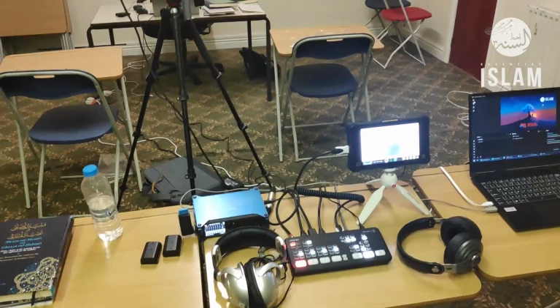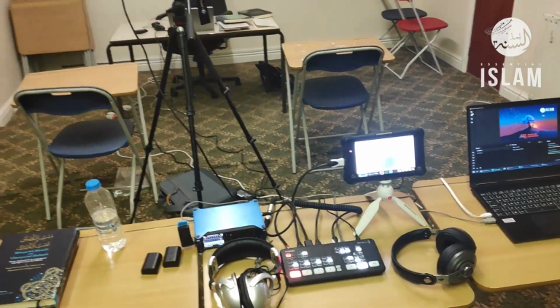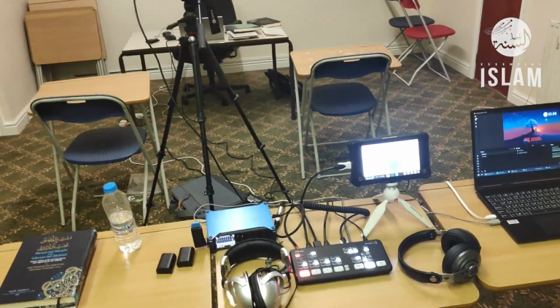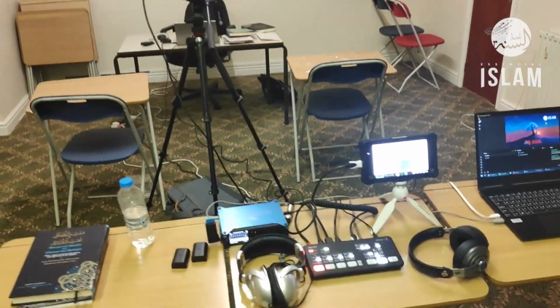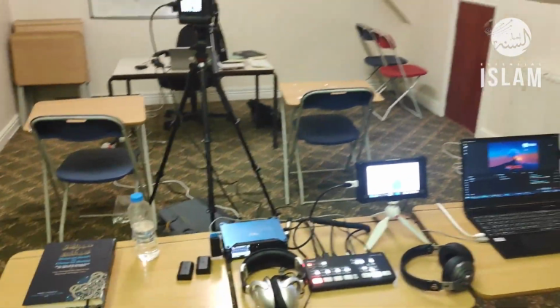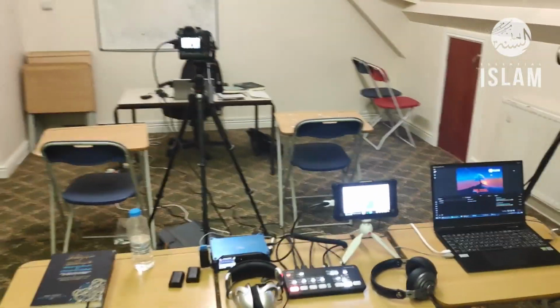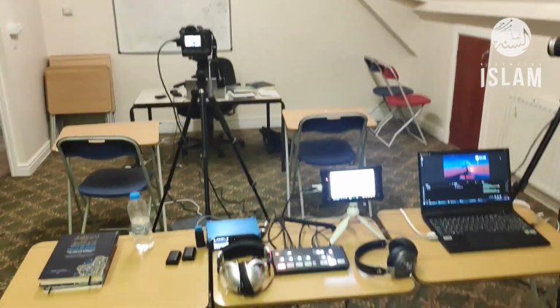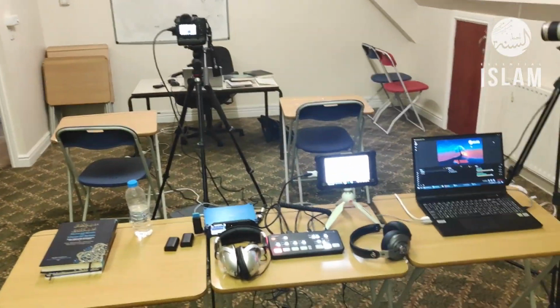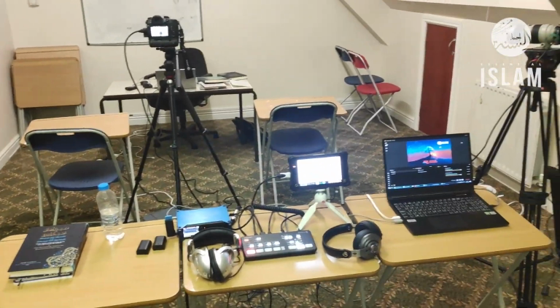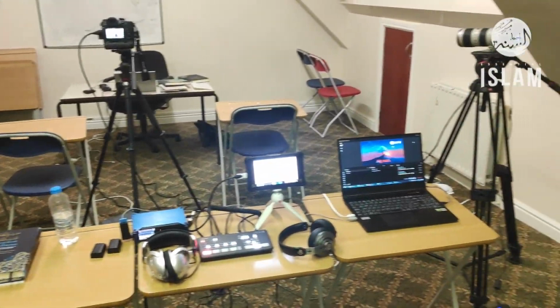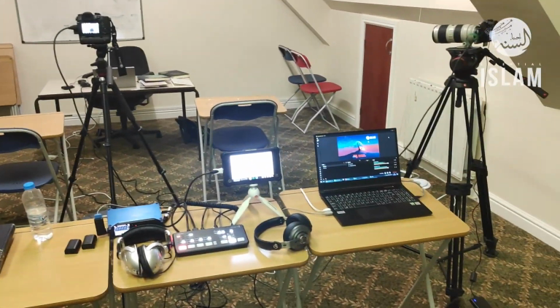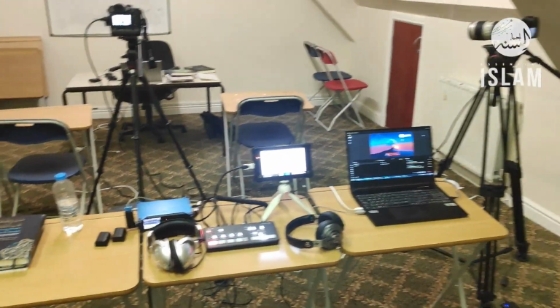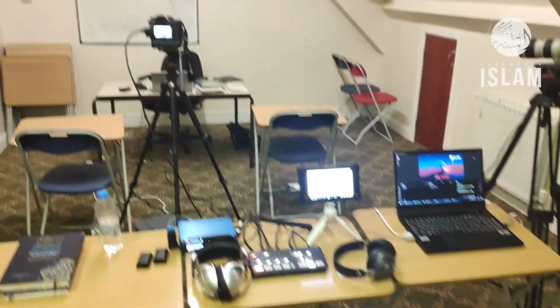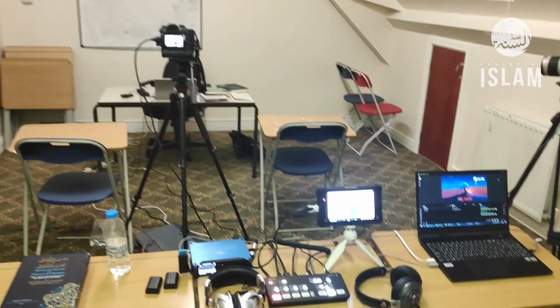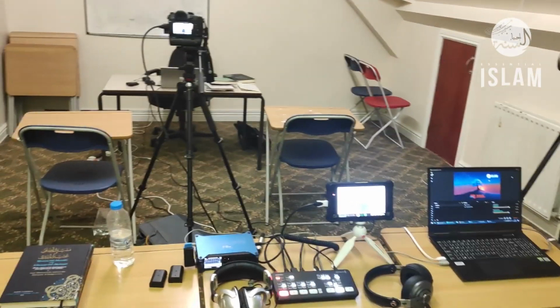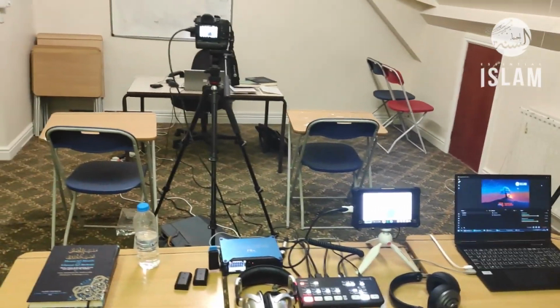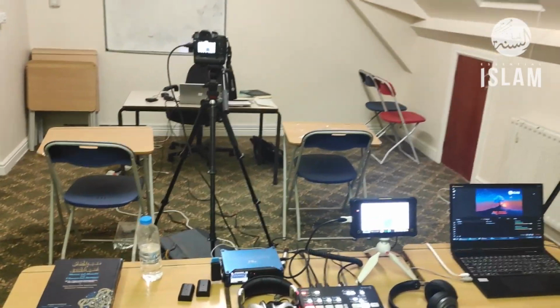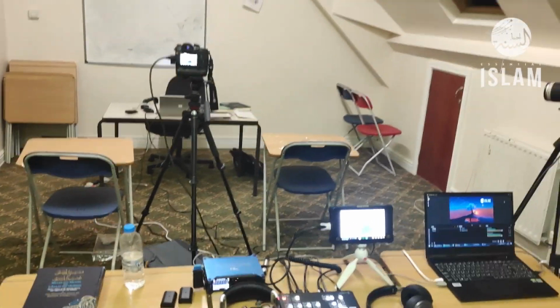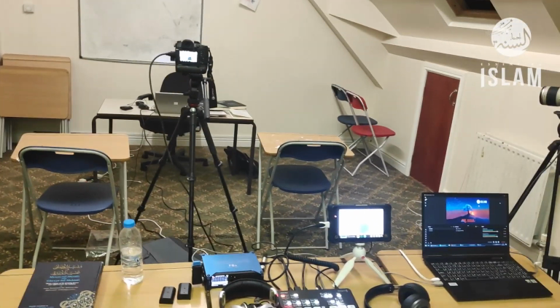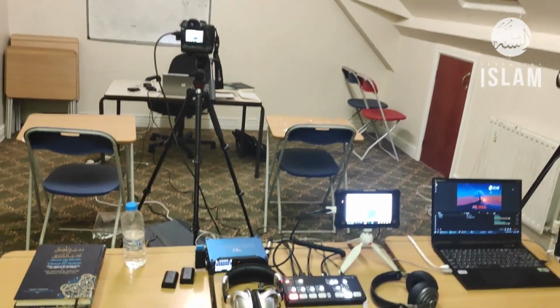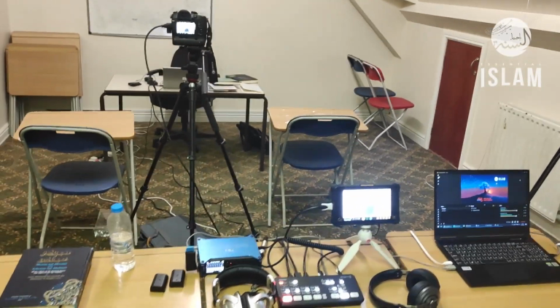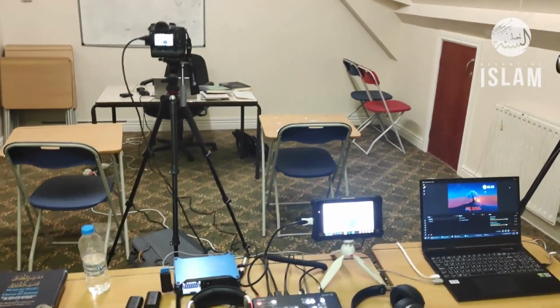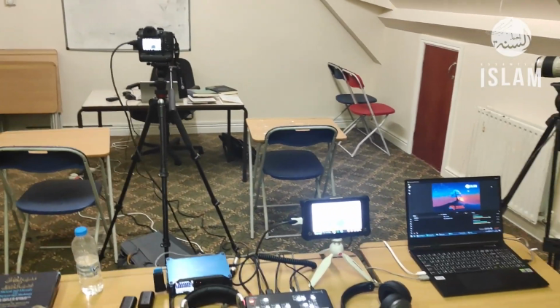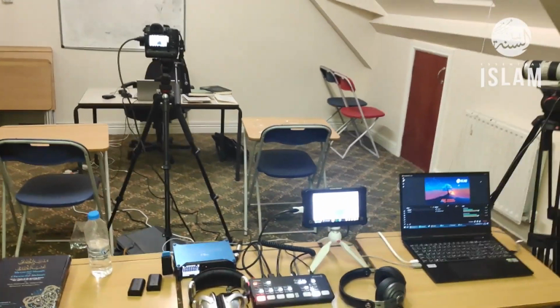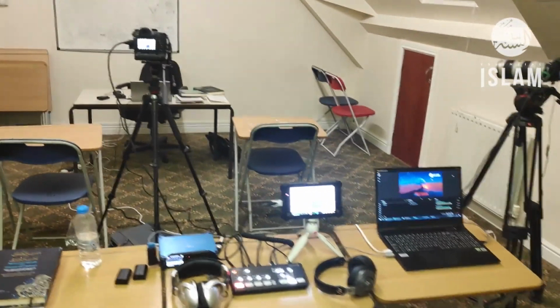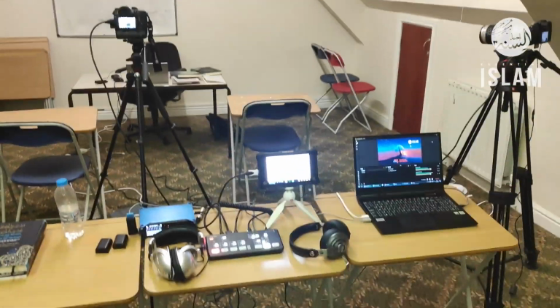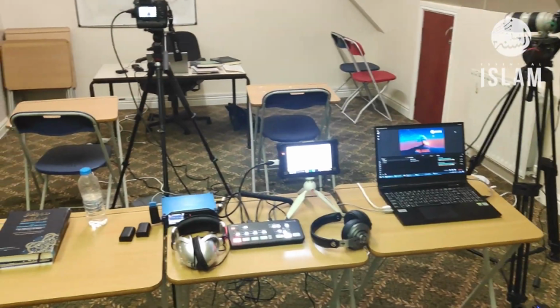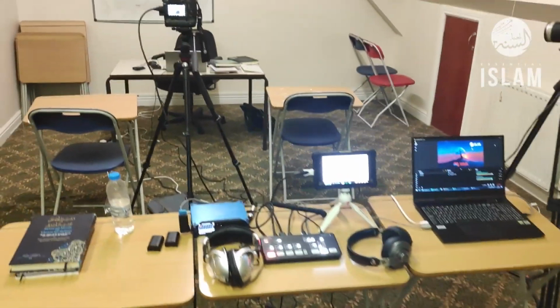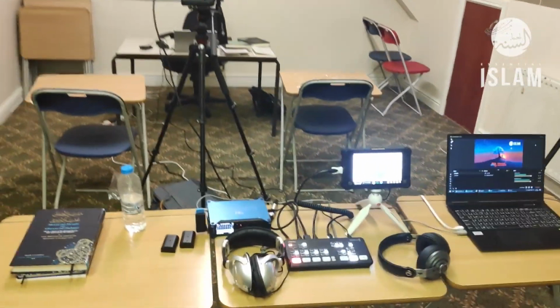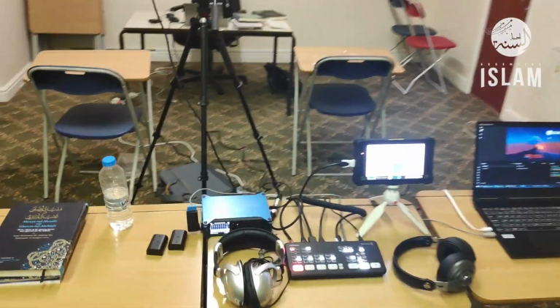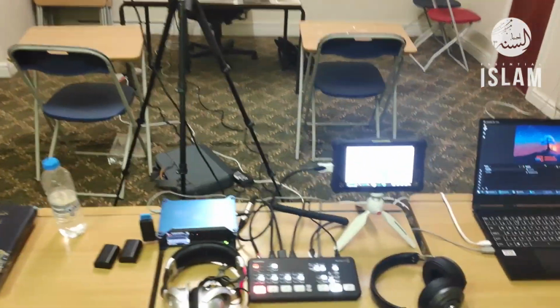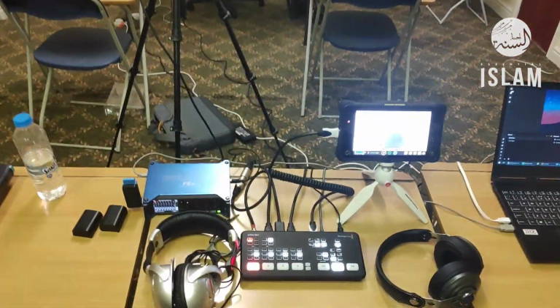What you're seeing now is a behind-the-scenes tour of our setup for our classes, which are currently online on demand. Hopefully, once those restrictions are lifted, we'll be back in the classroom.